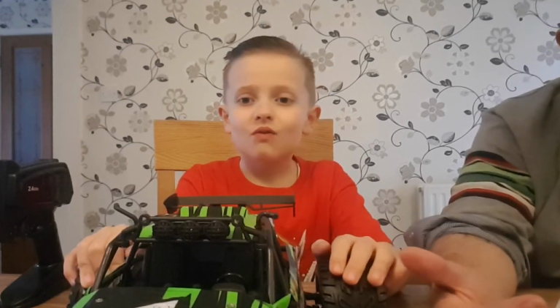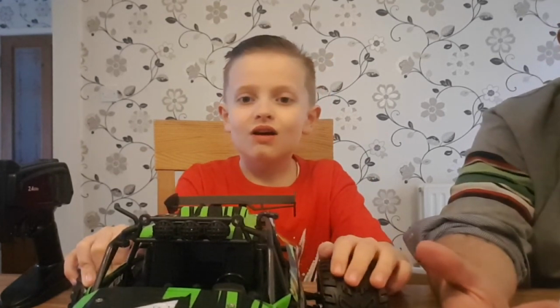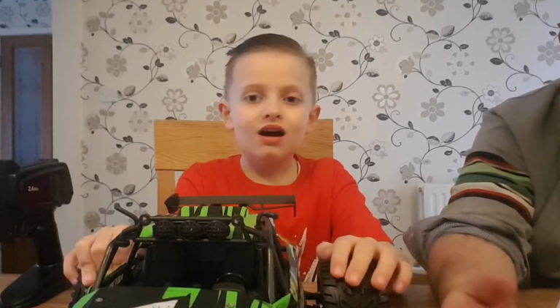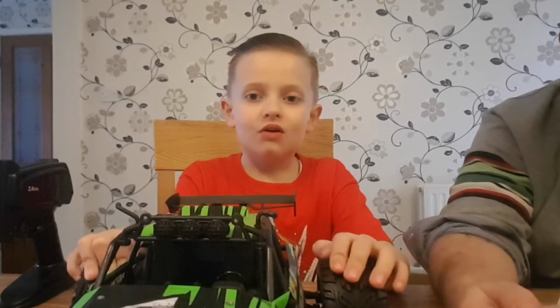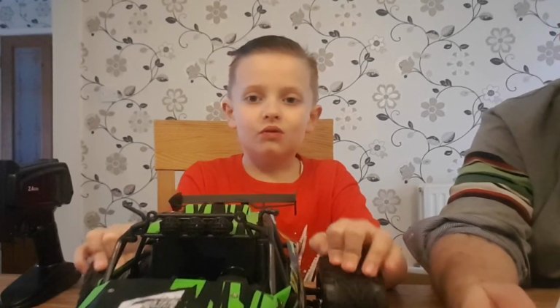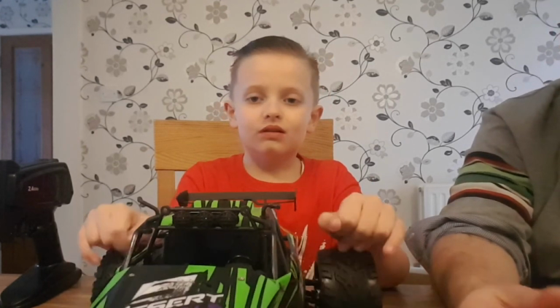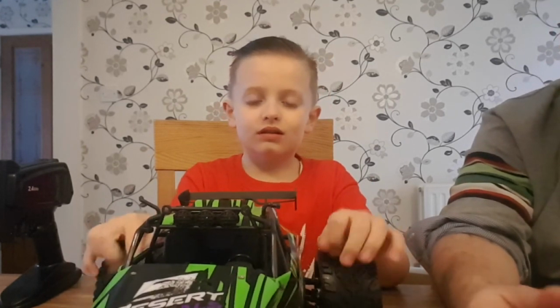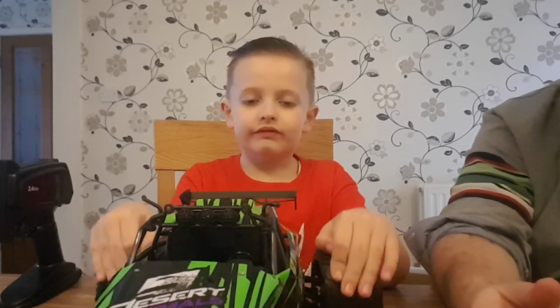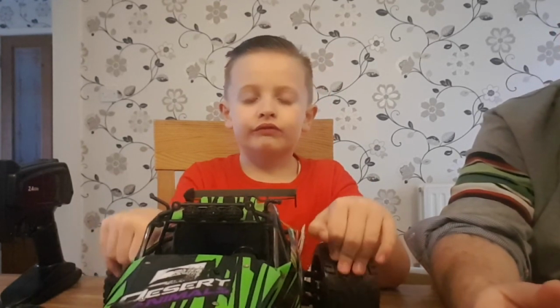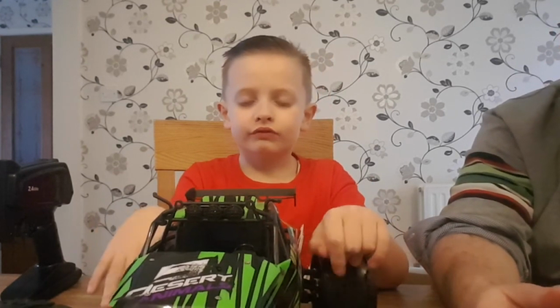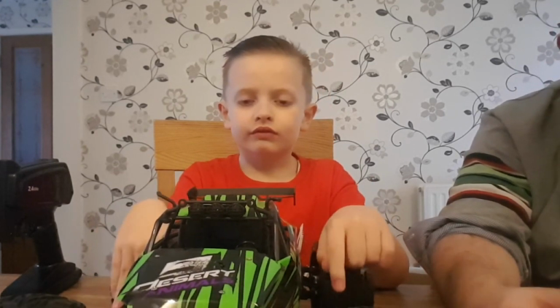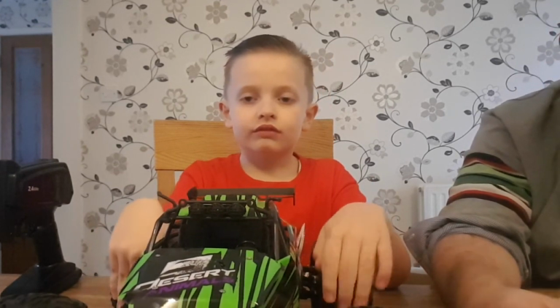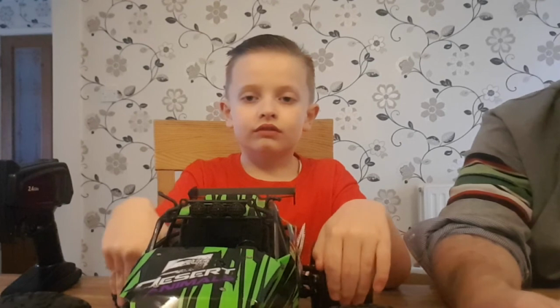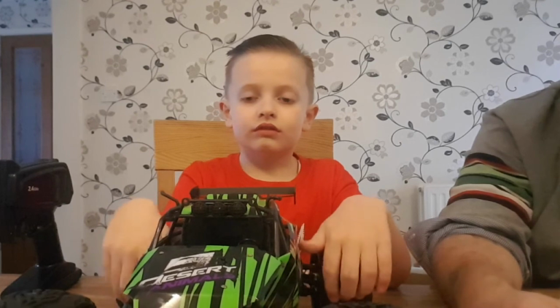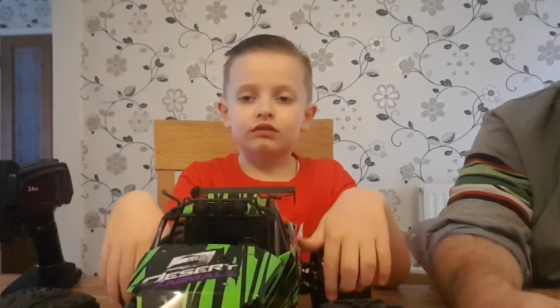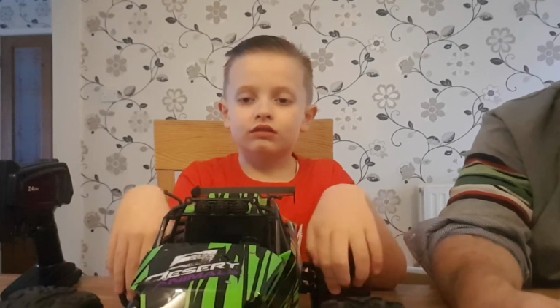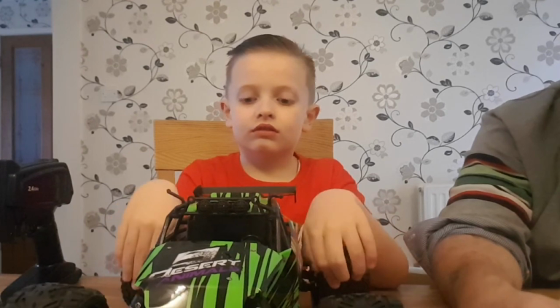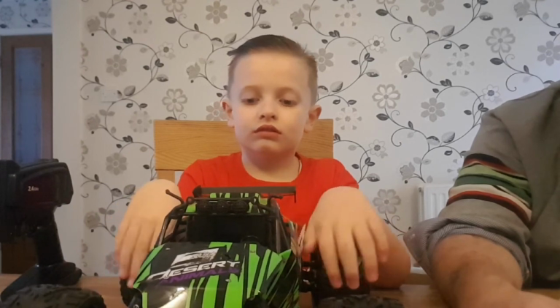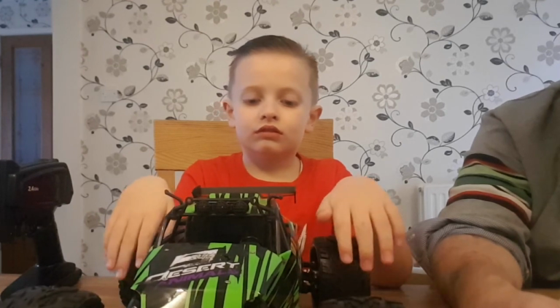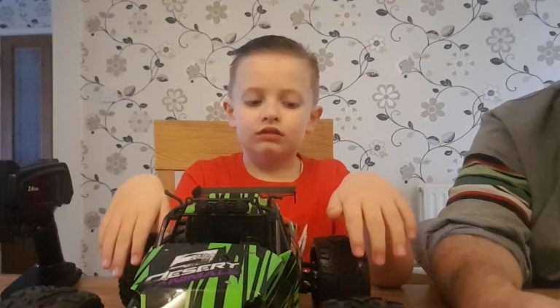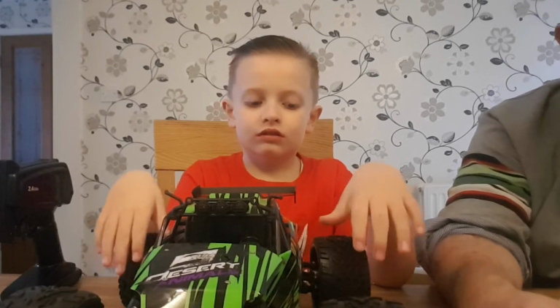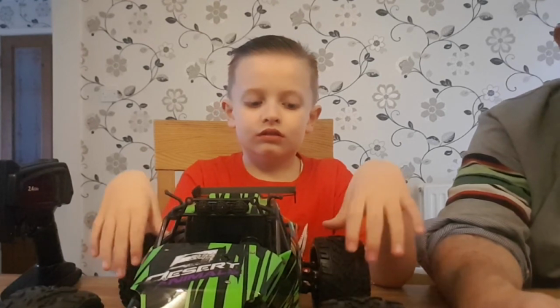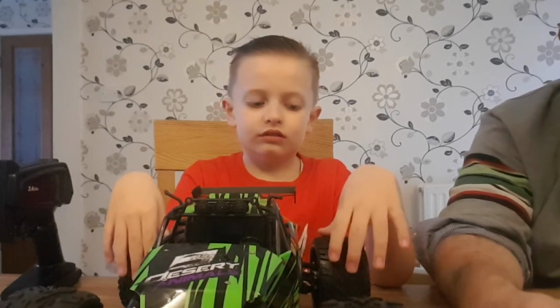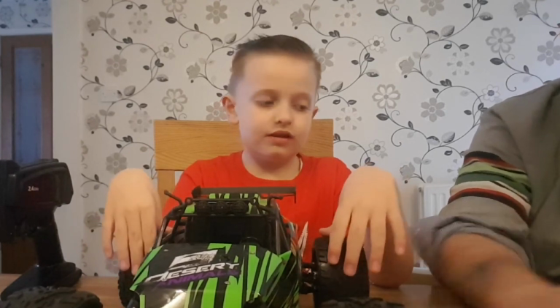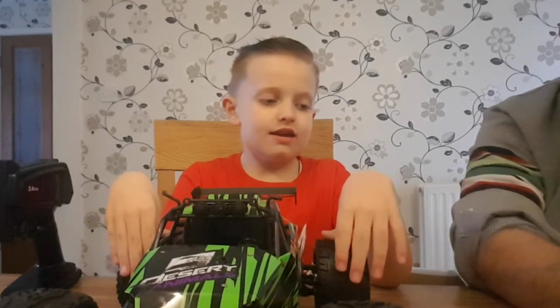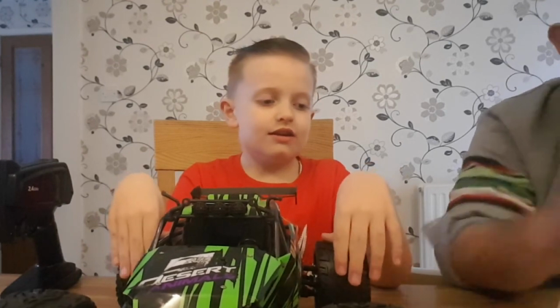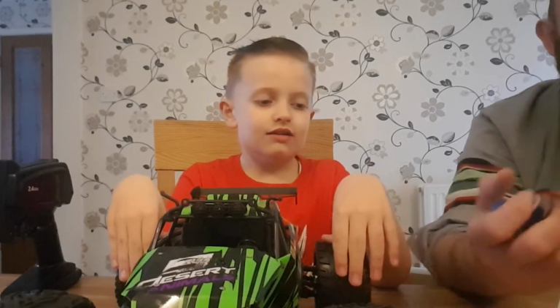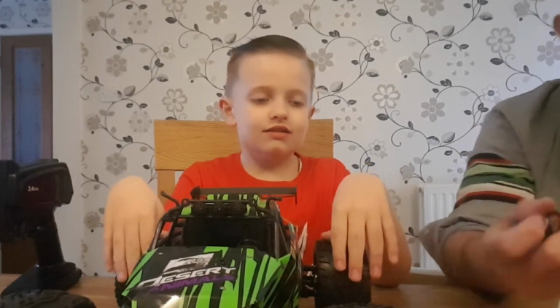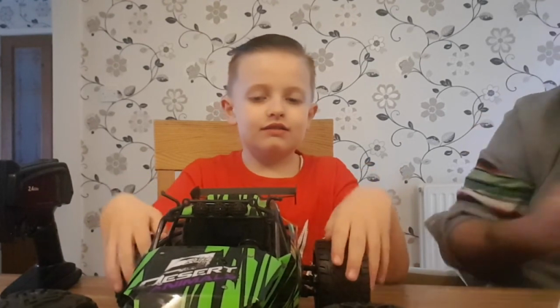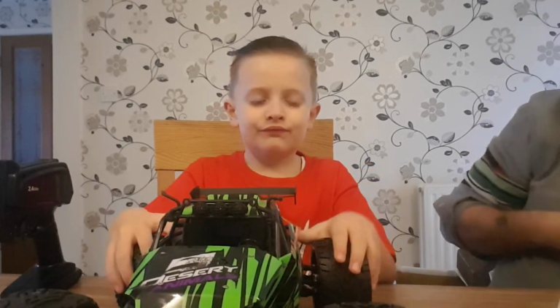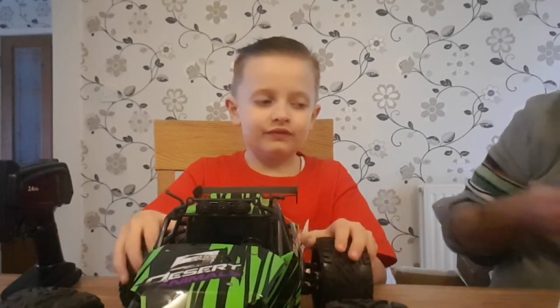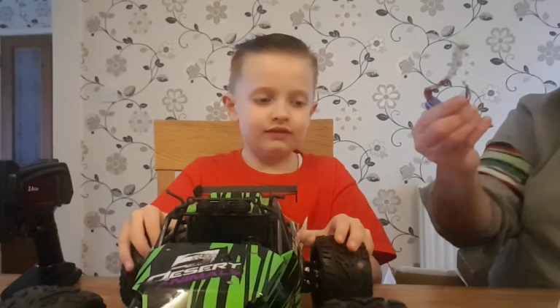Brilliant - so four hours to charge the batteries and then we'll be able to play with it. Are you ready? Yeah, let's get it charged up now!